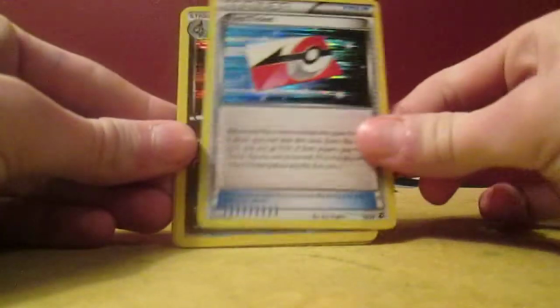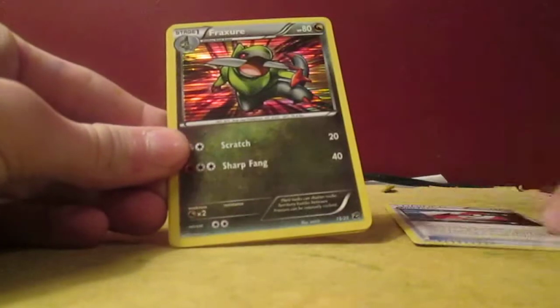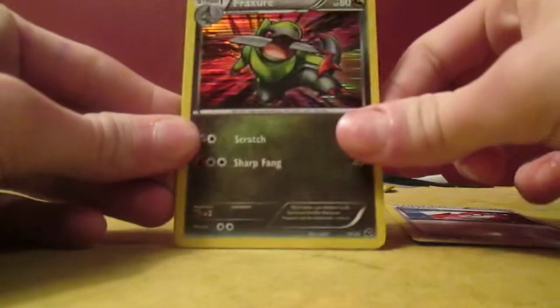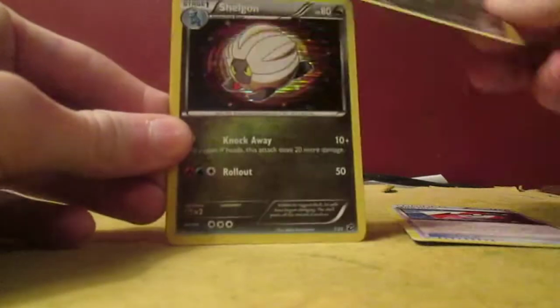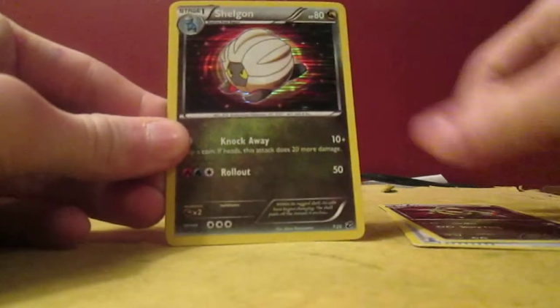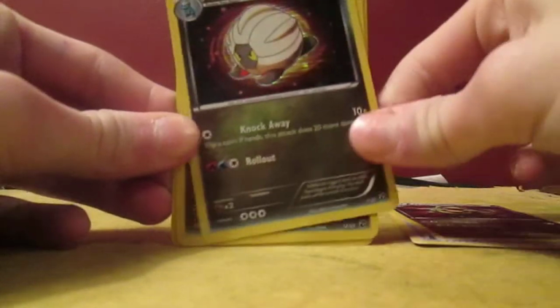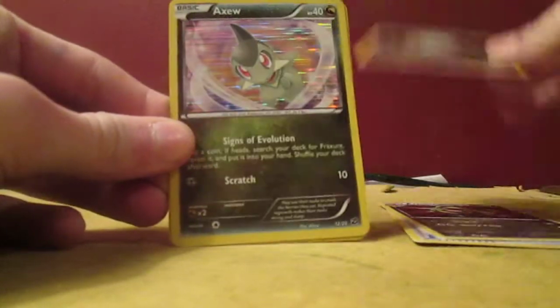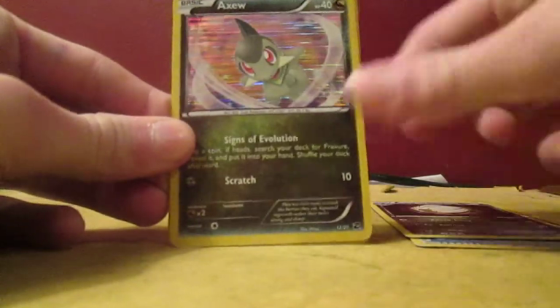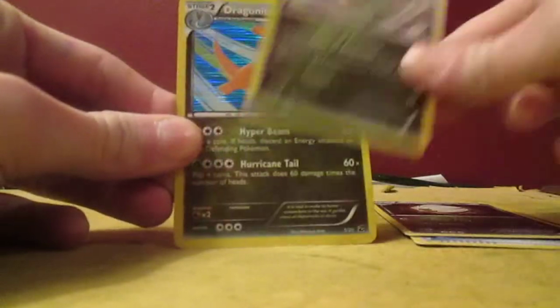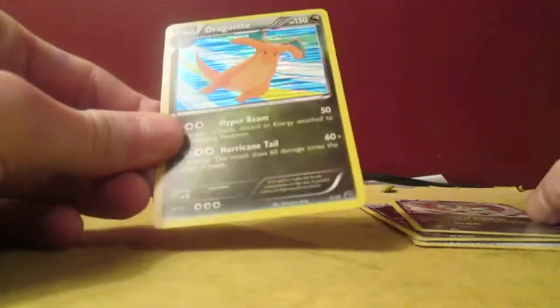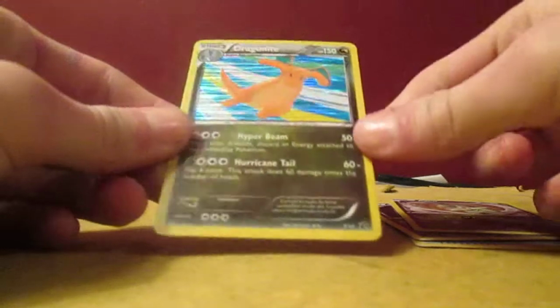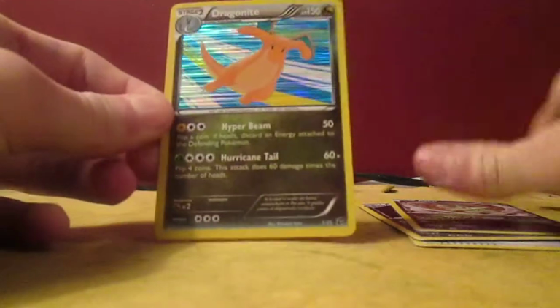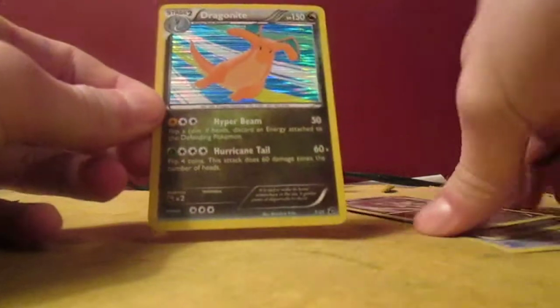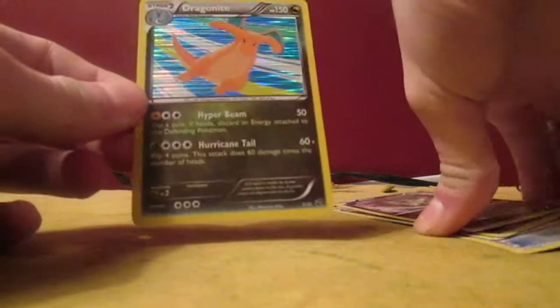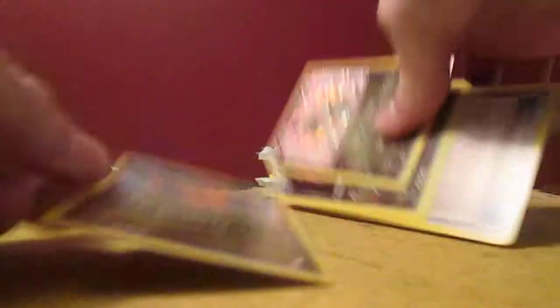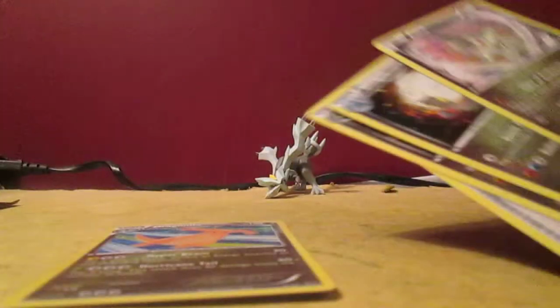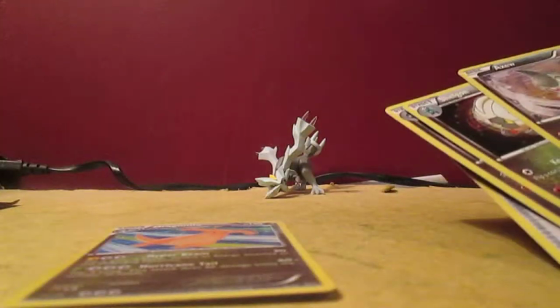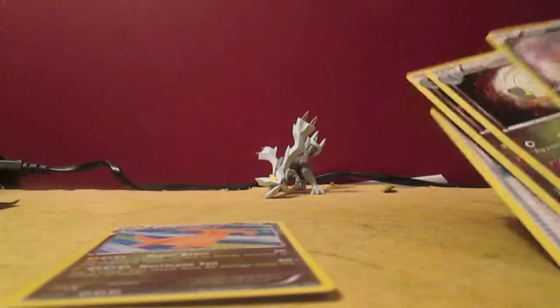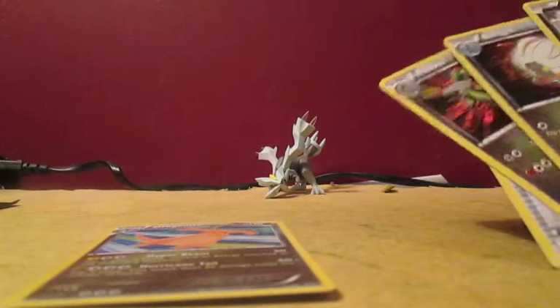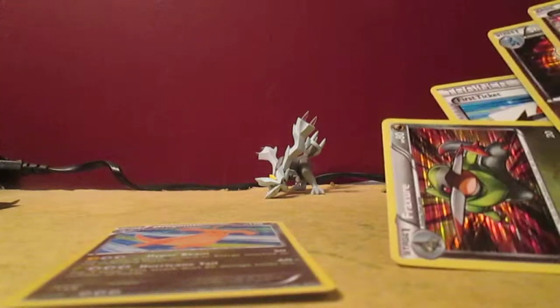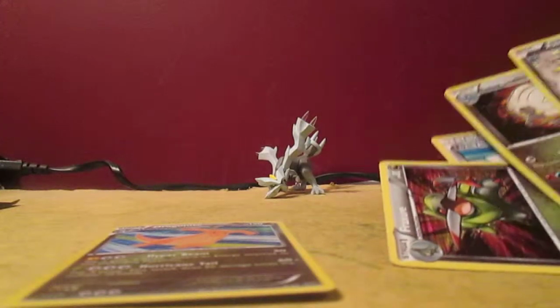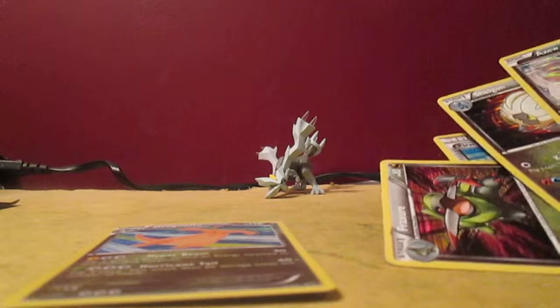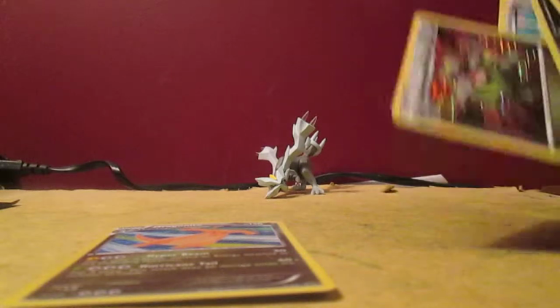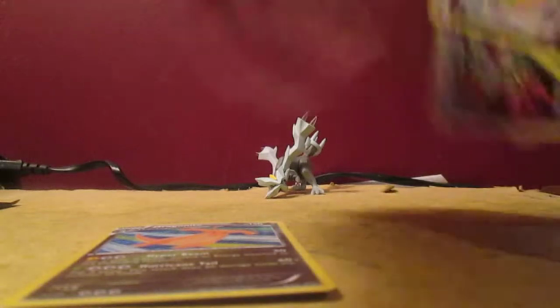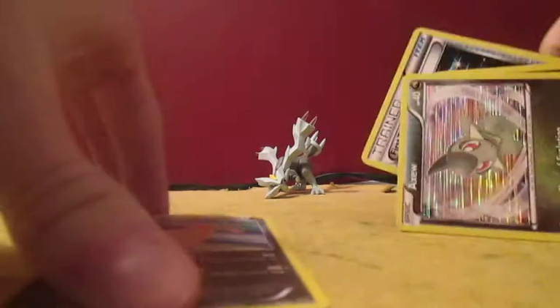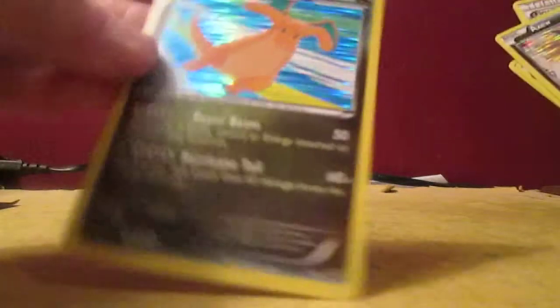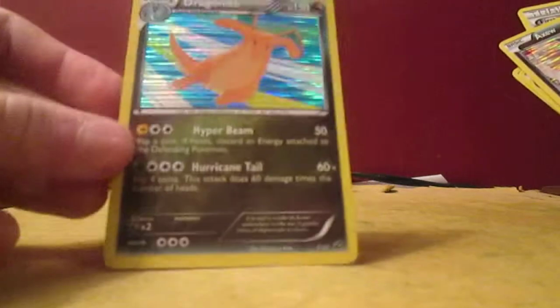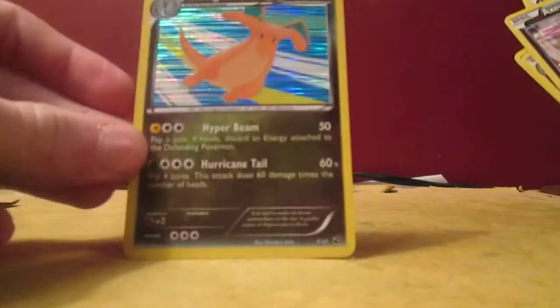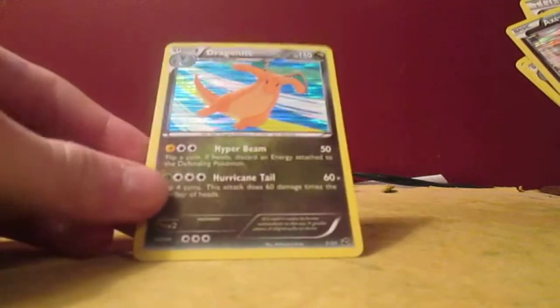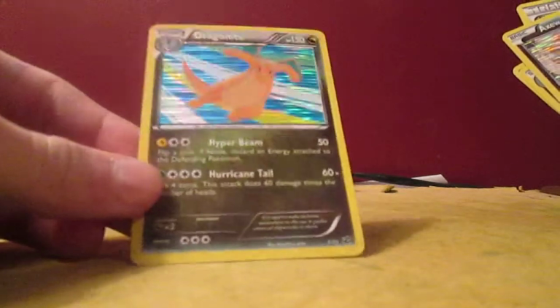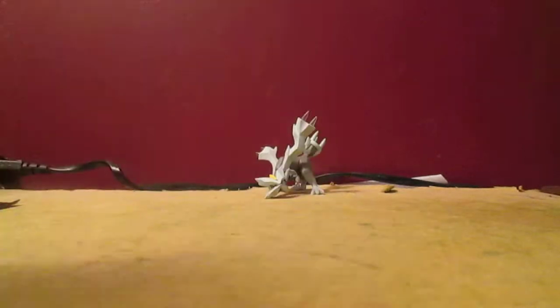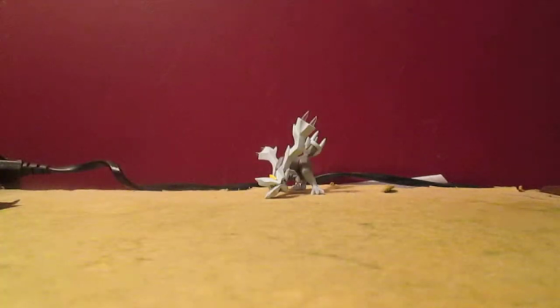Now the second pack. A Fraxure — holo. Sheldon — holo. Axew — holo. And a Dragonite — holo. That pack was almost the exact same as the first one. I actually do already have a Dragonite holo, but that's still pretty cool.